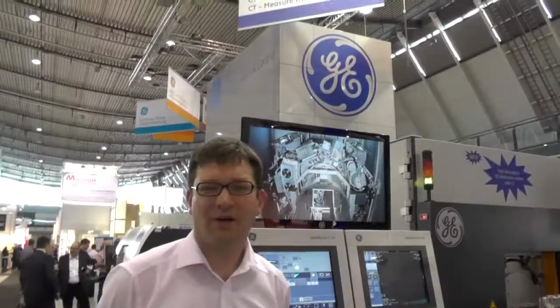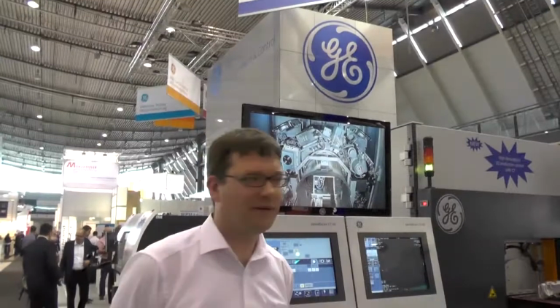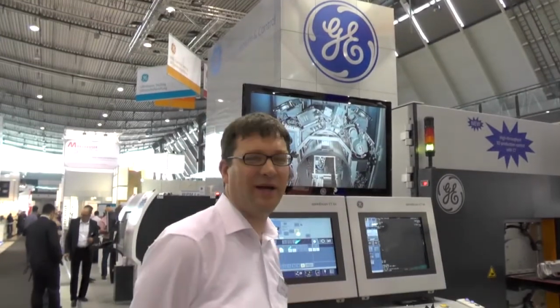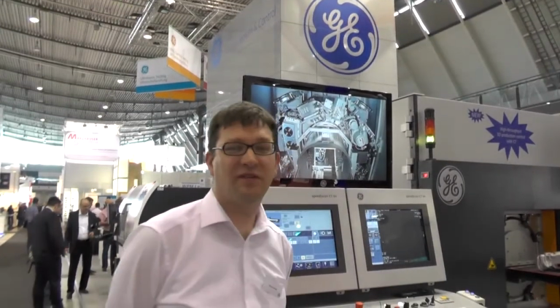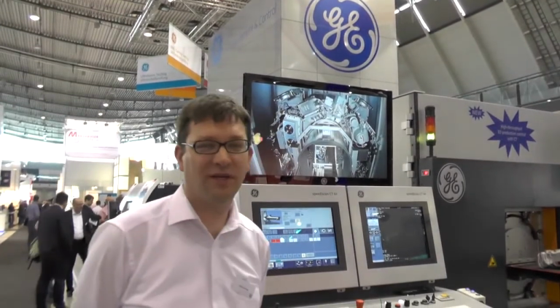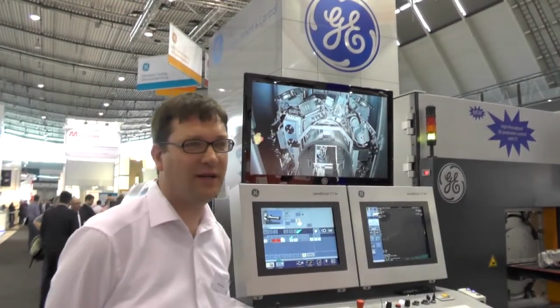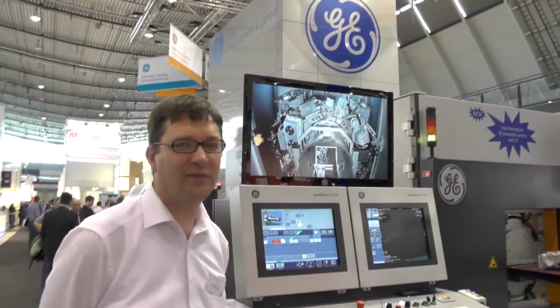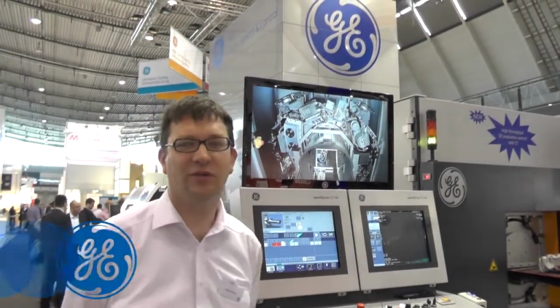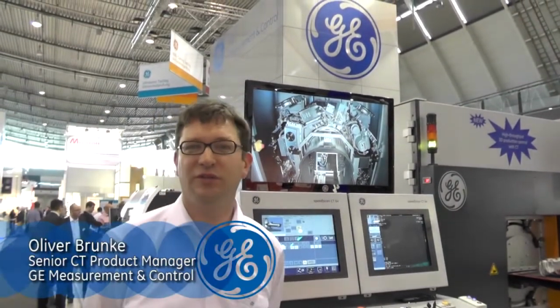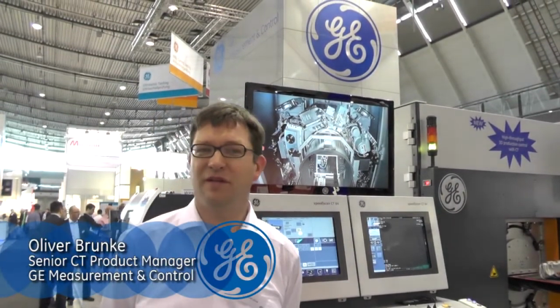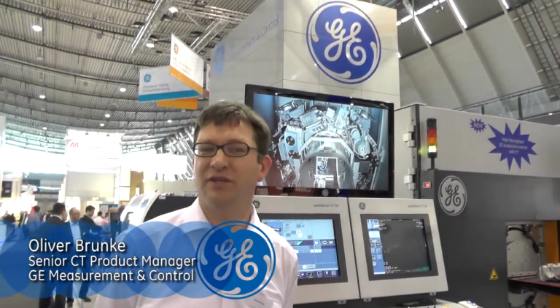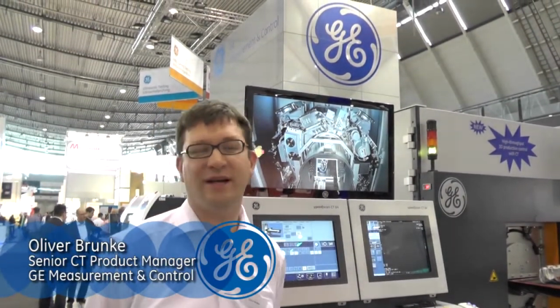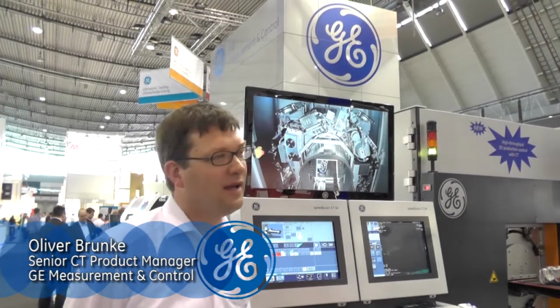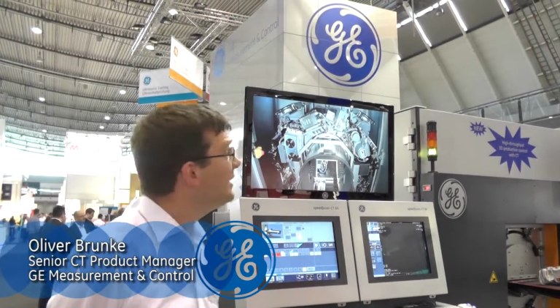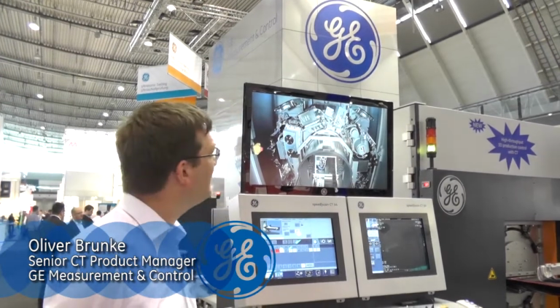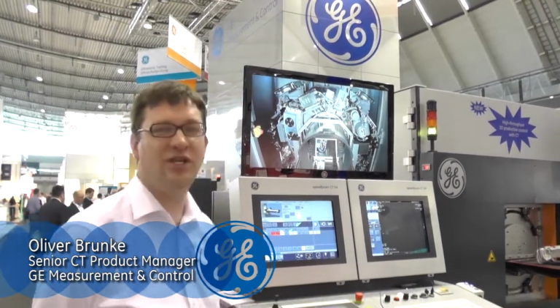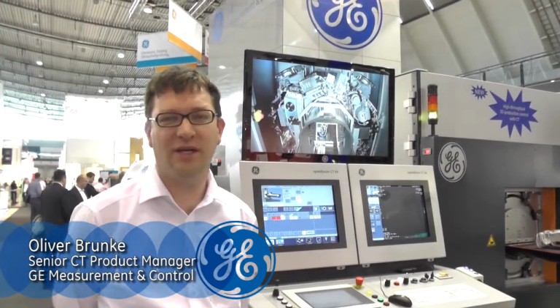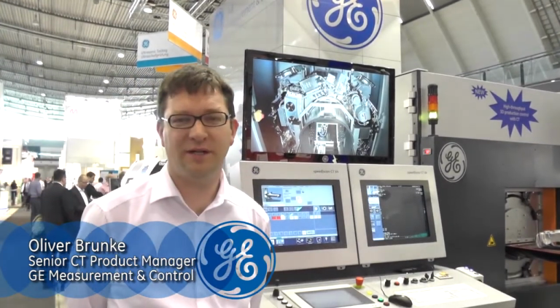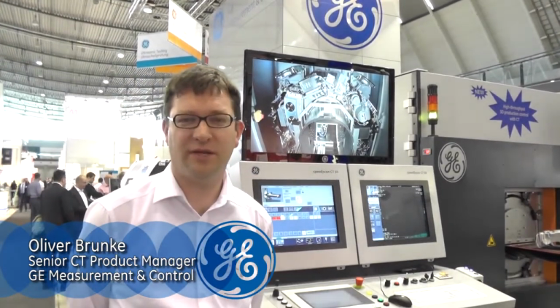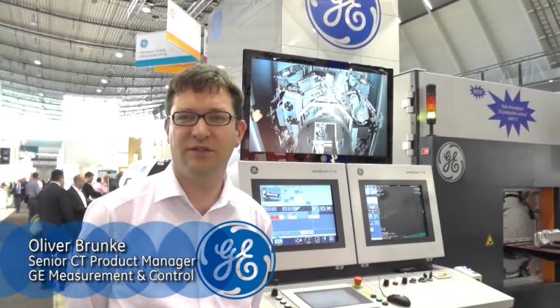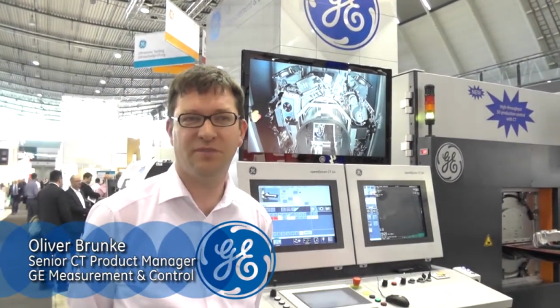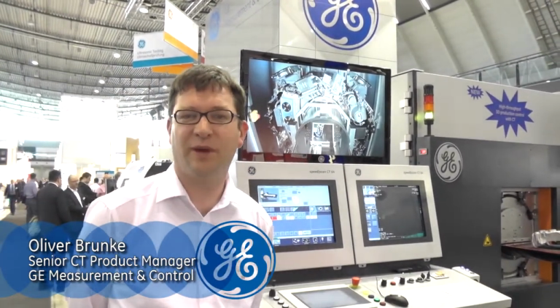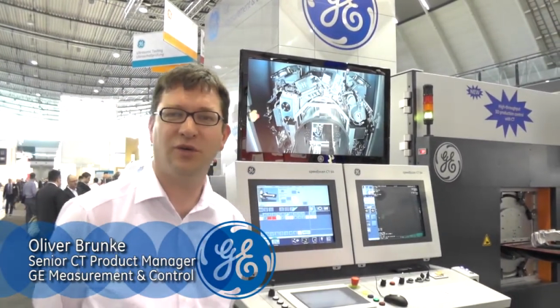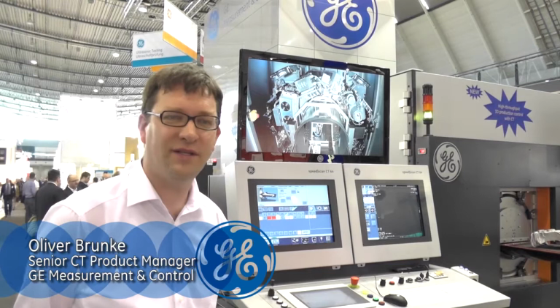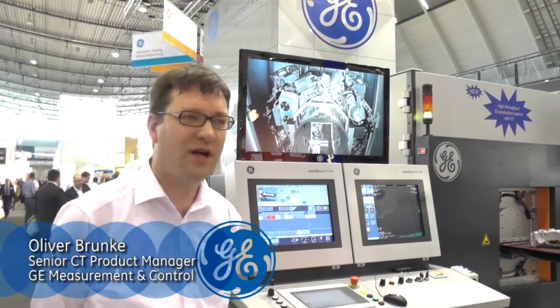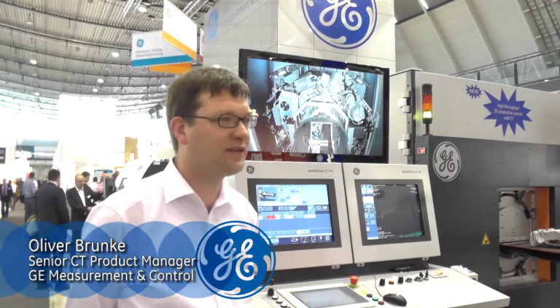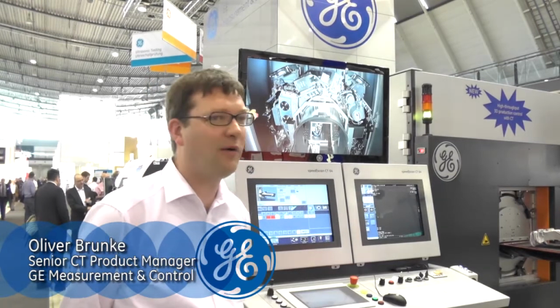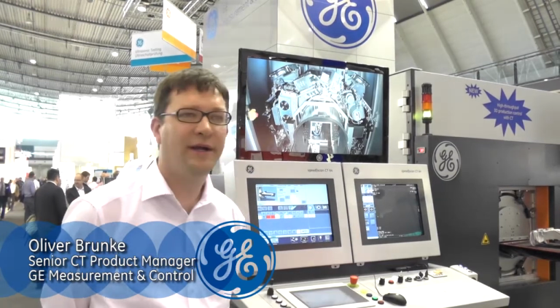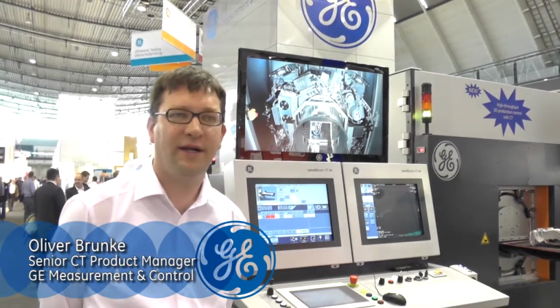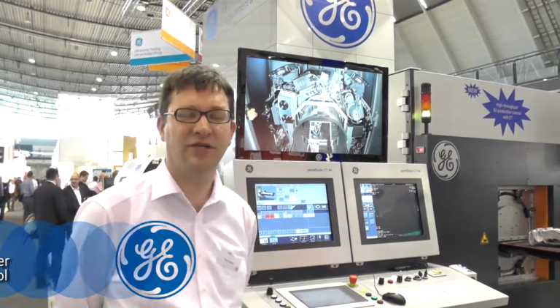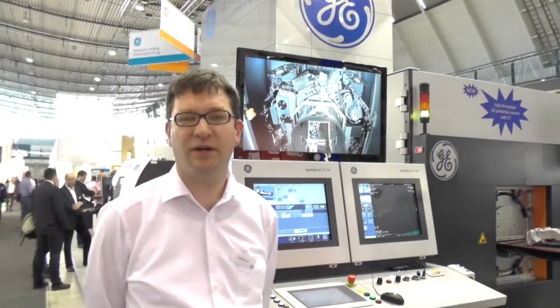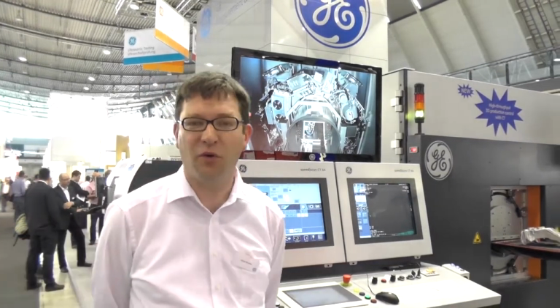Hi, my name is Oliver Brunke and welcome to CONTROL 2014 in Stuttgart. We are here on the GE Inspection Technology stand, where we show the latest products from our inspection portfolio.